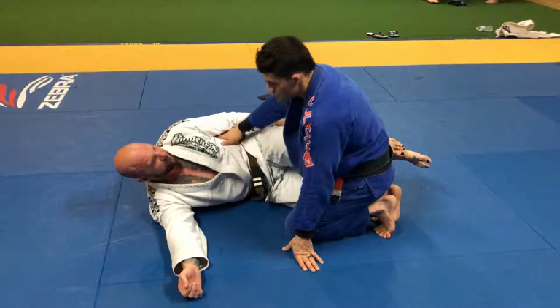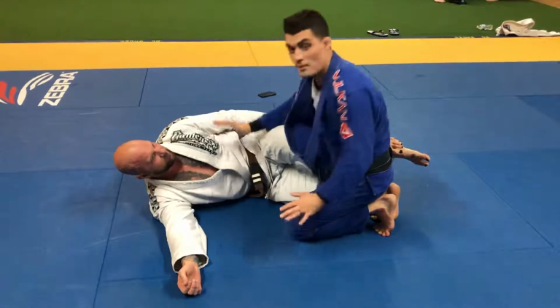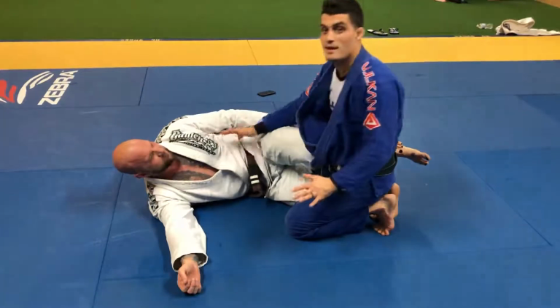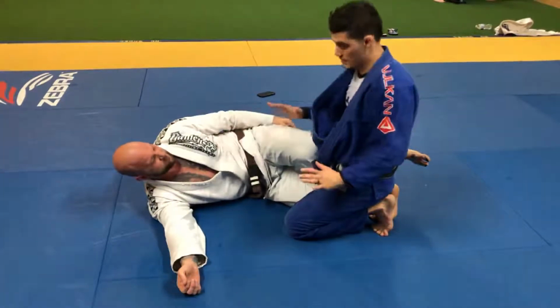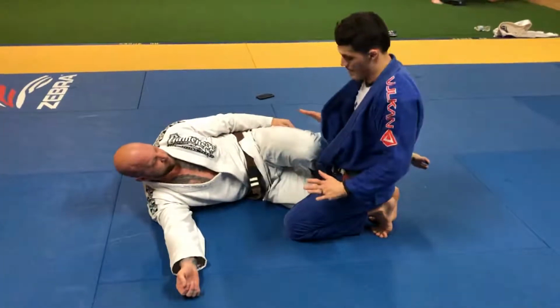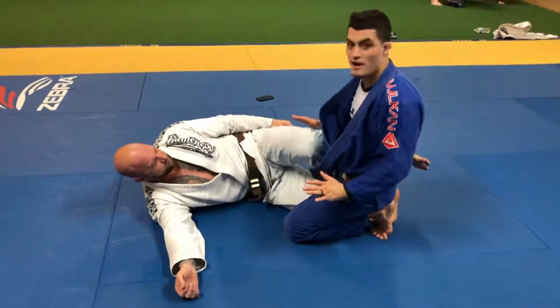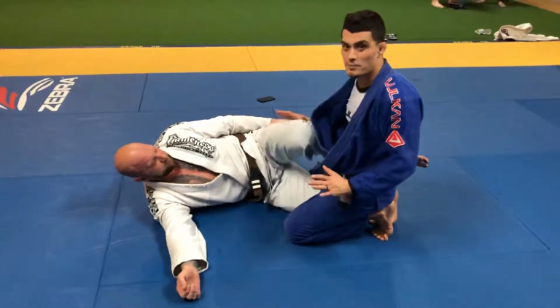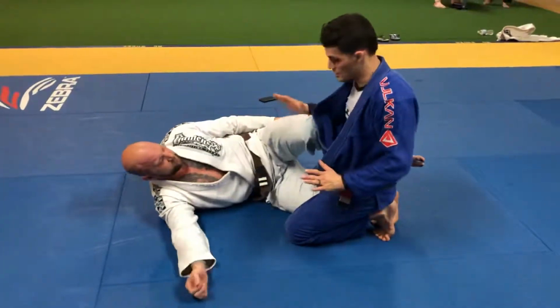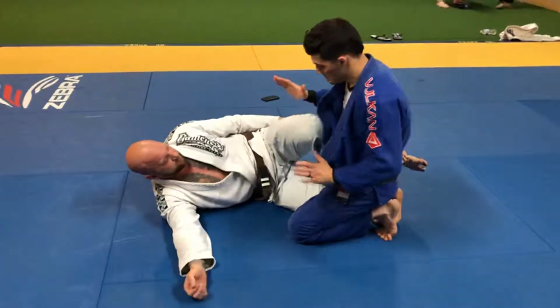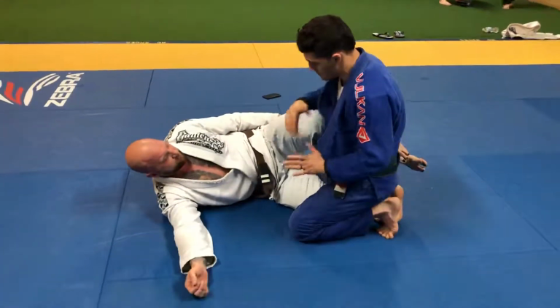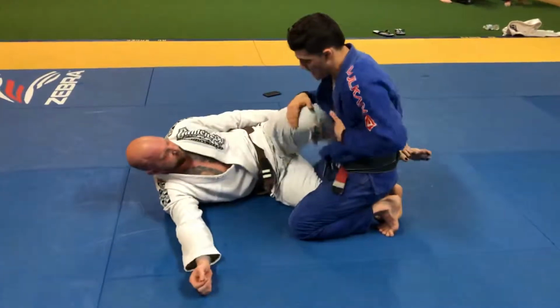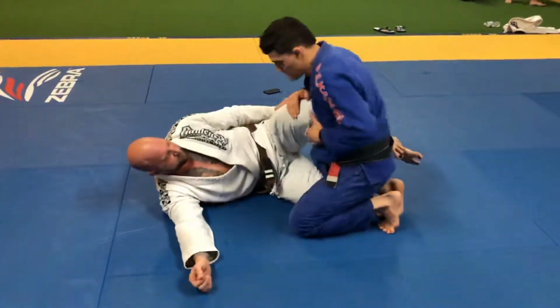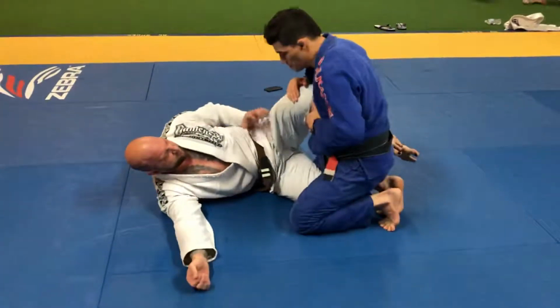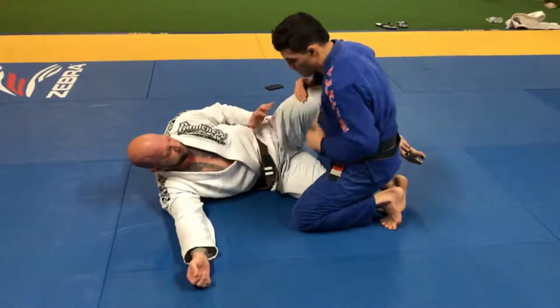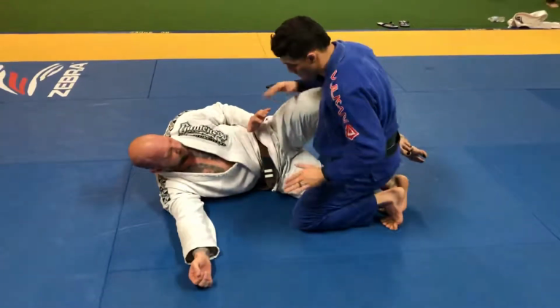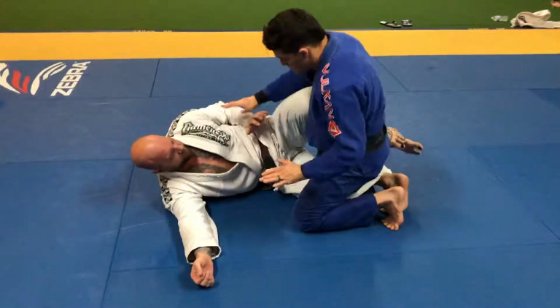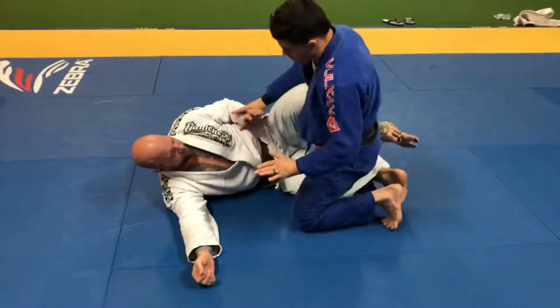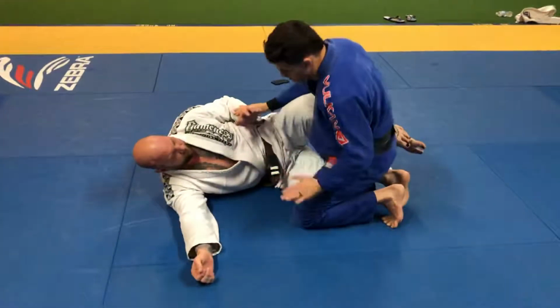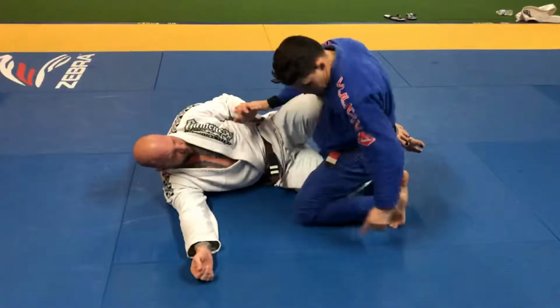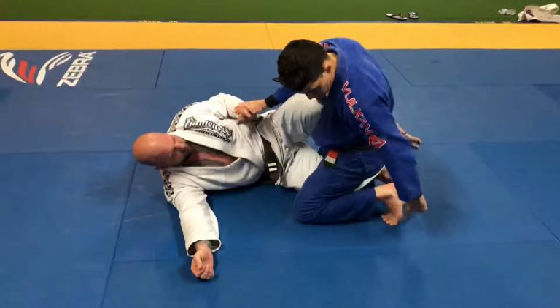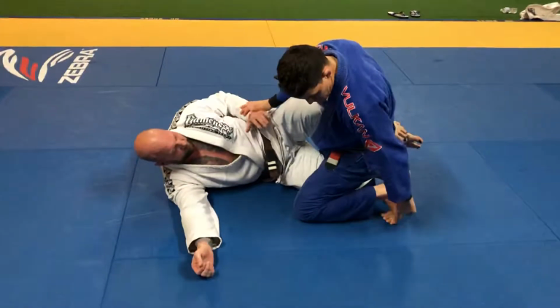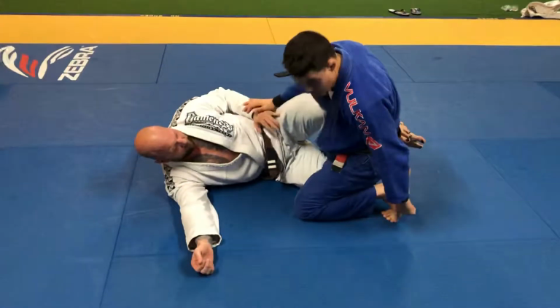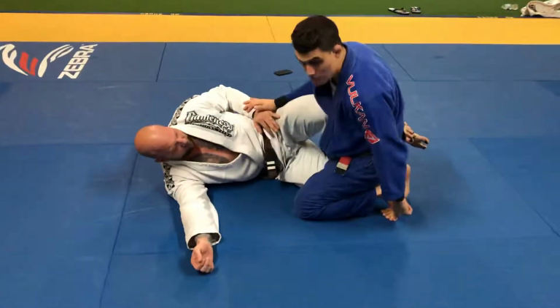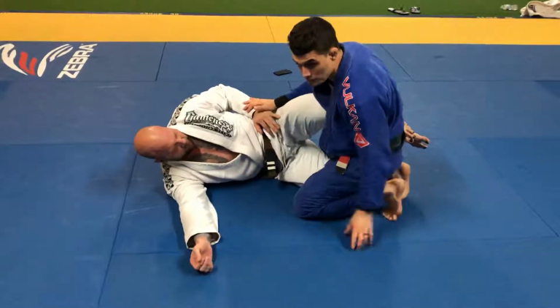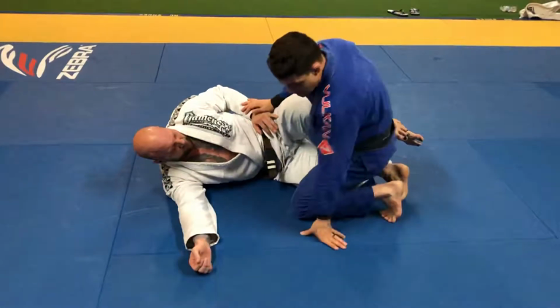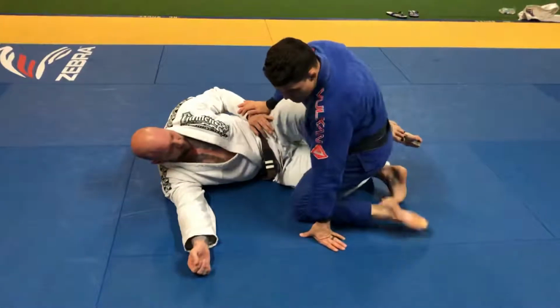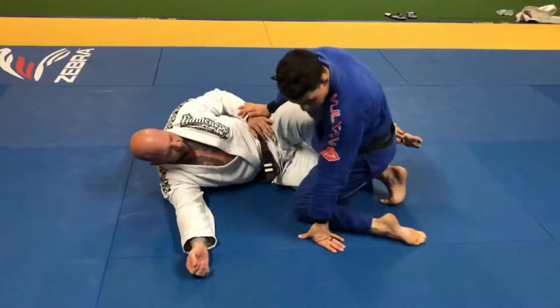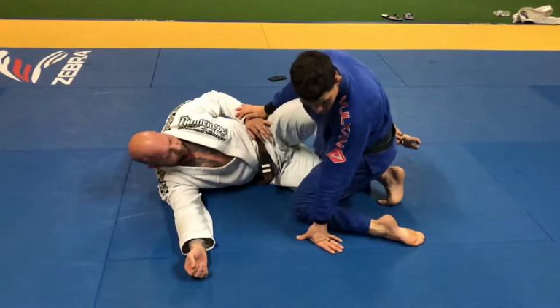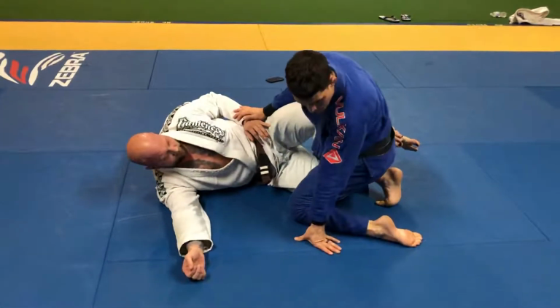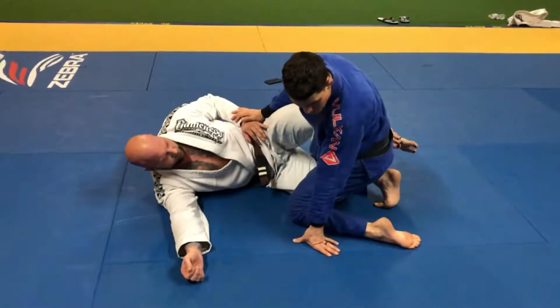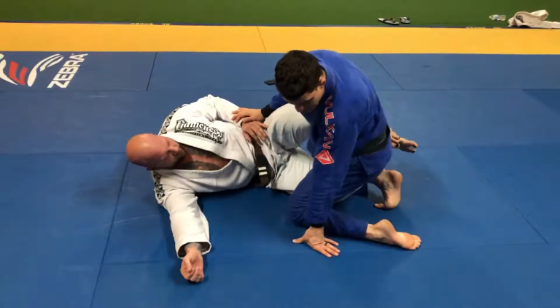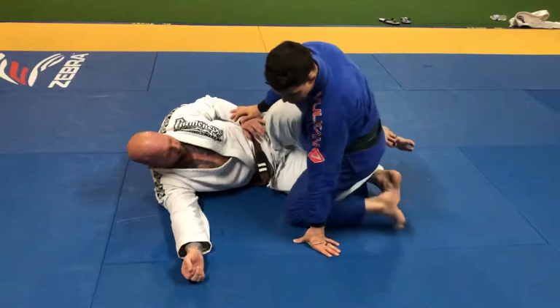I'm here on the half guard position — the guy has this shield here. The first thing I want to do is always be on my toes. I don't want to be with my feet flat; I always want to be on my toes.